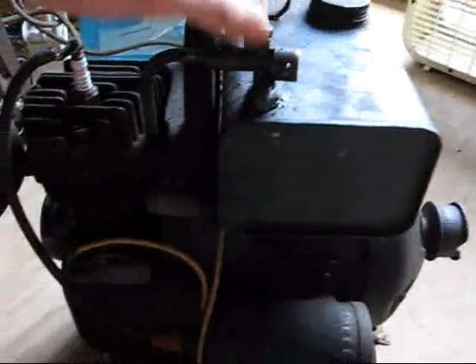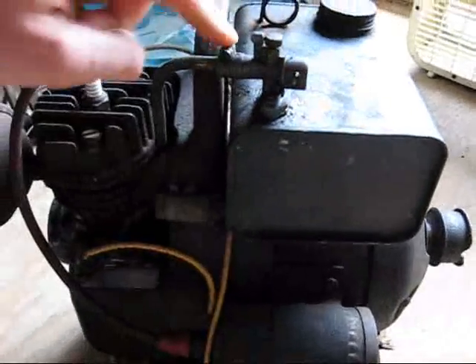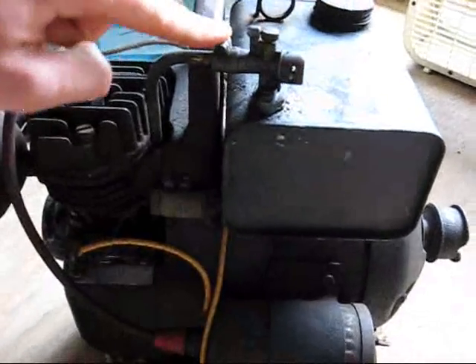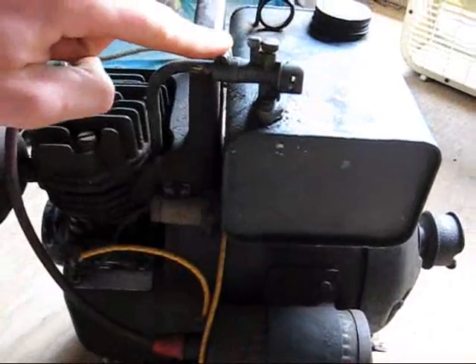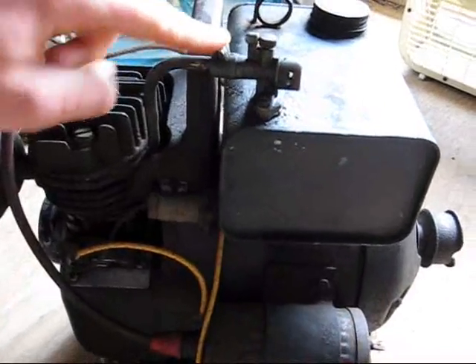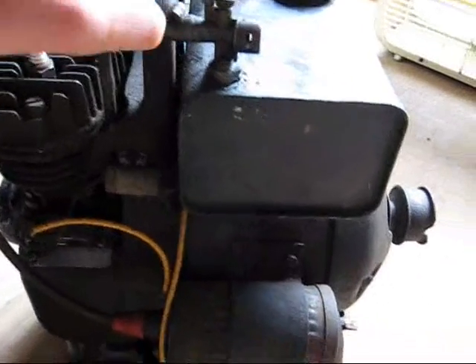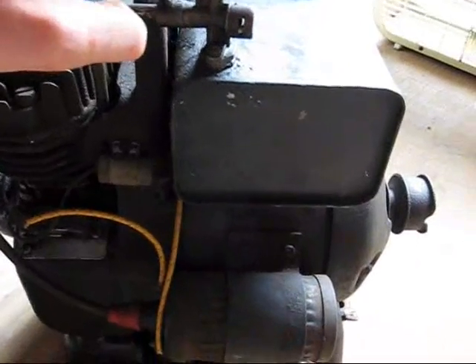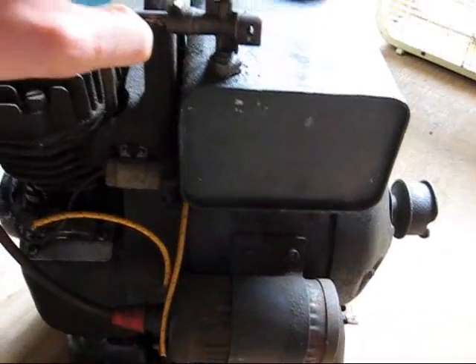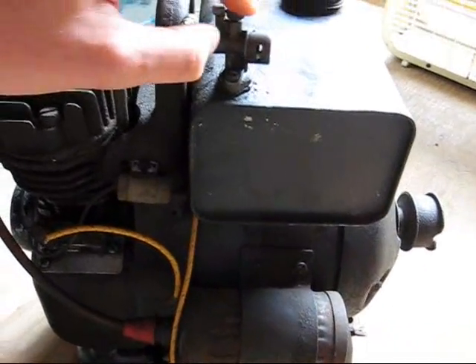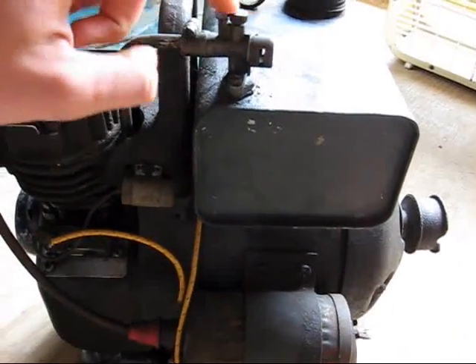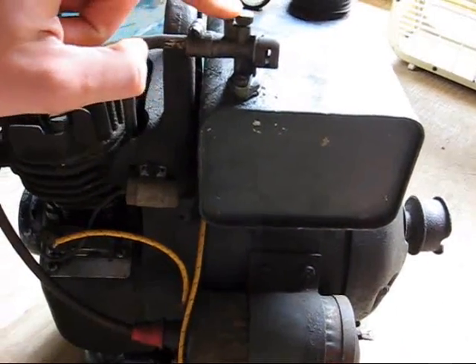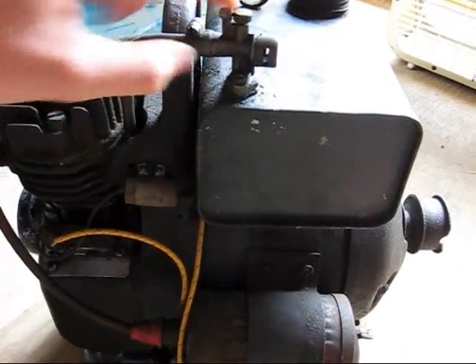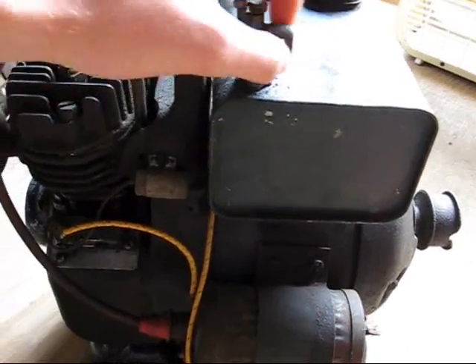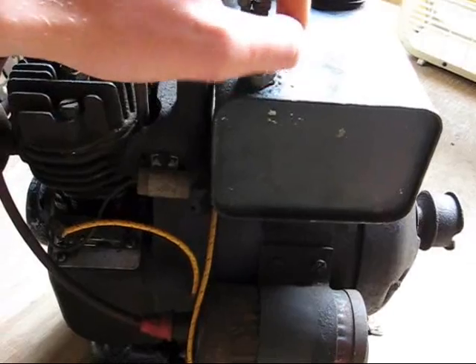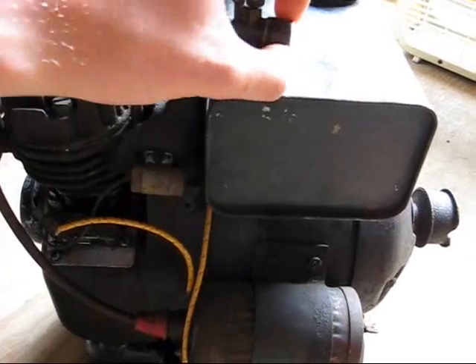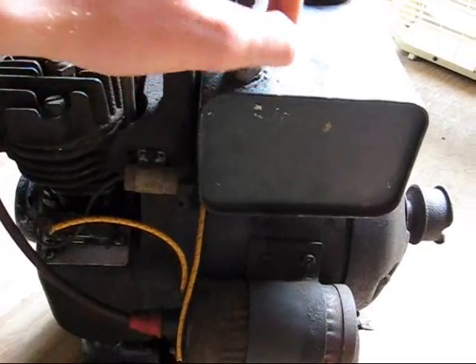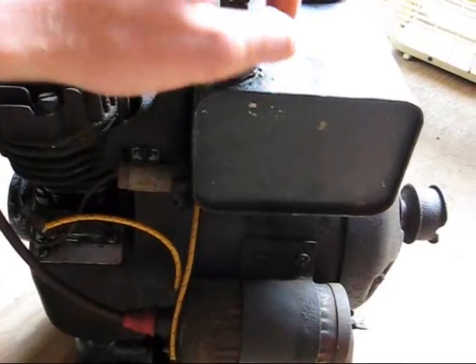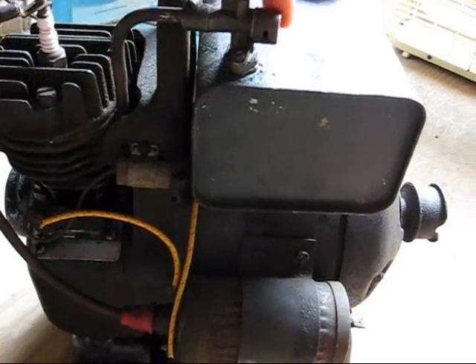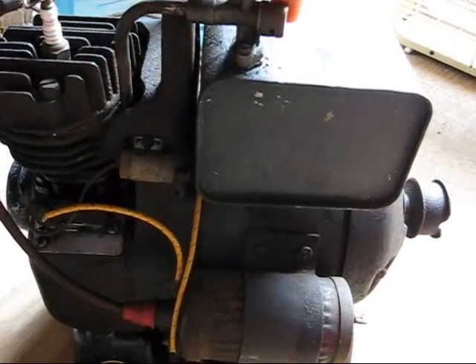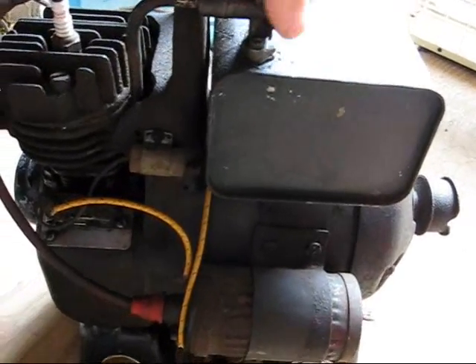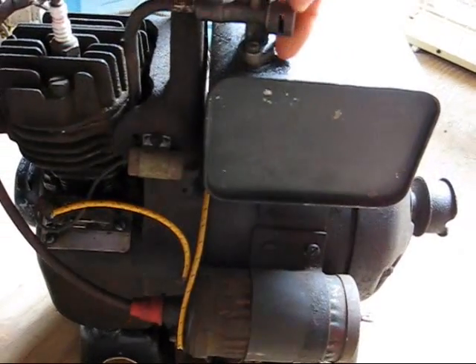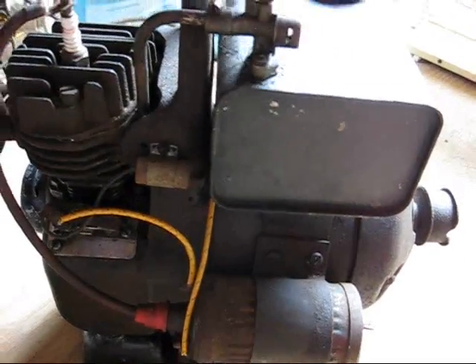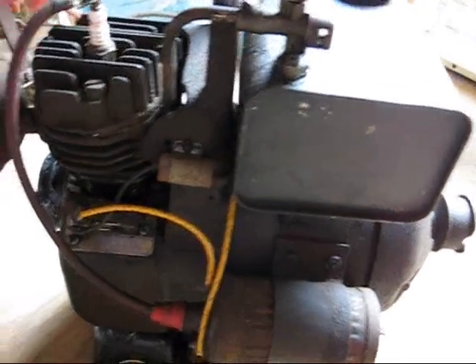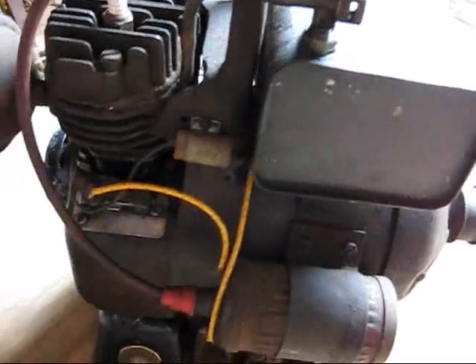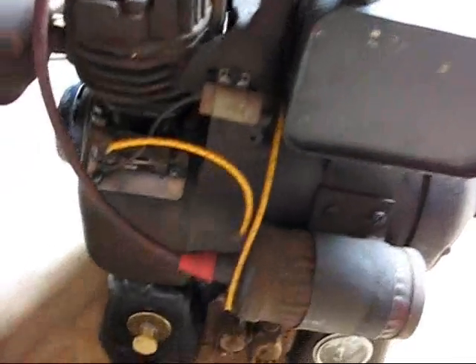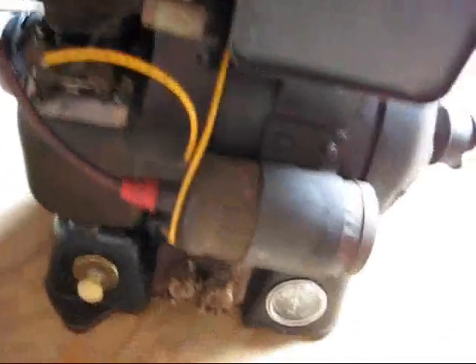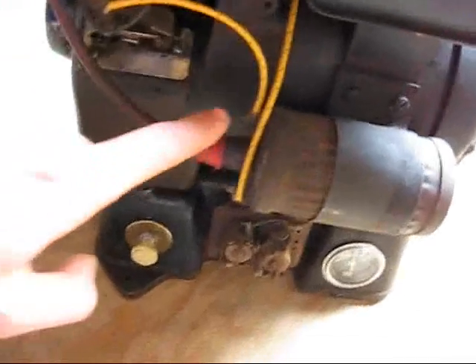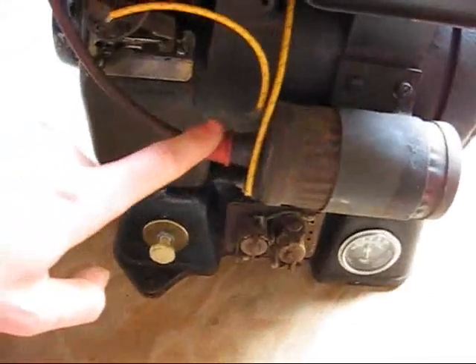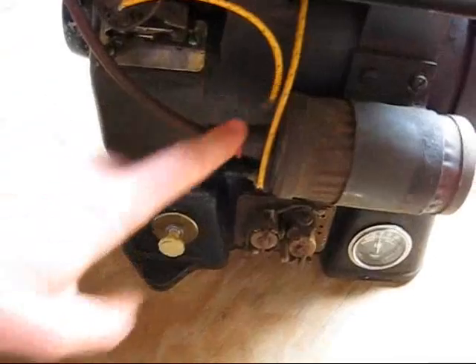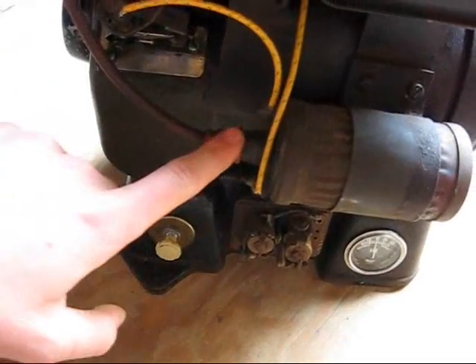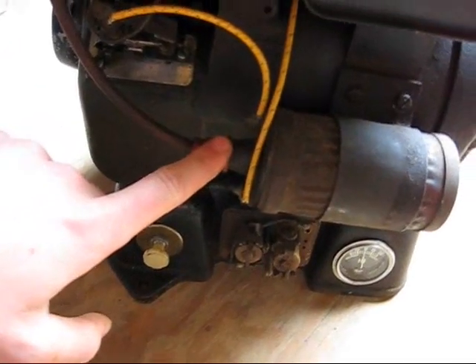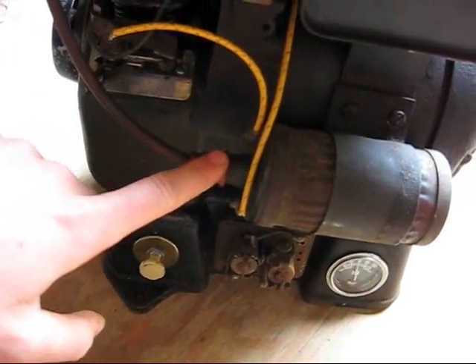Right here, this is the carburetor. It's your mixture right here. Choke just by turning this outside knob. Spark is controlled off the ignition coil right here.